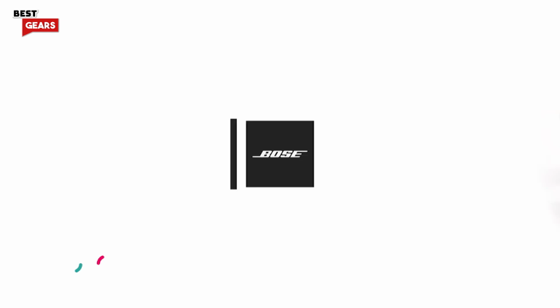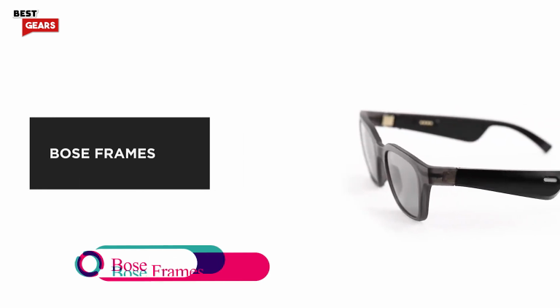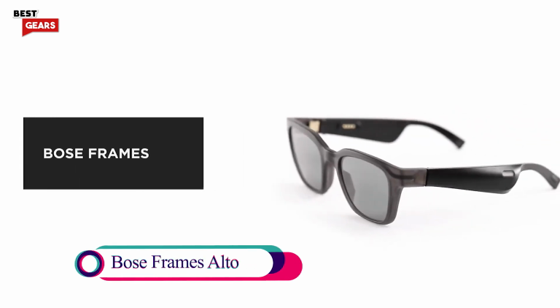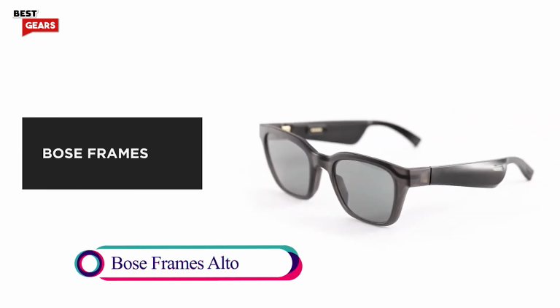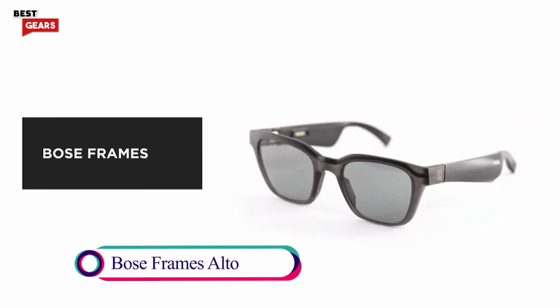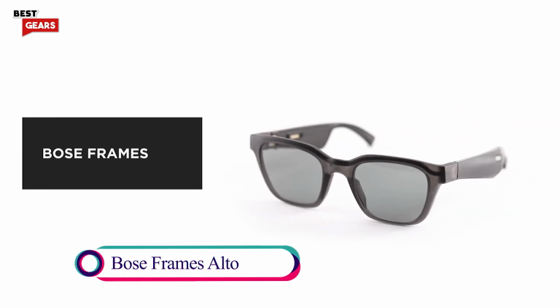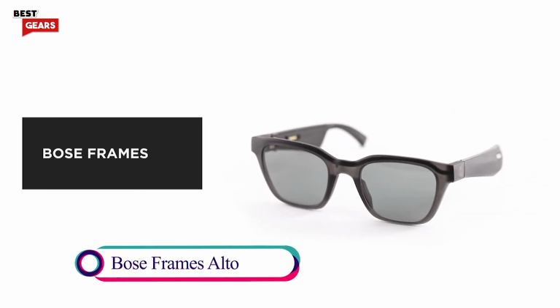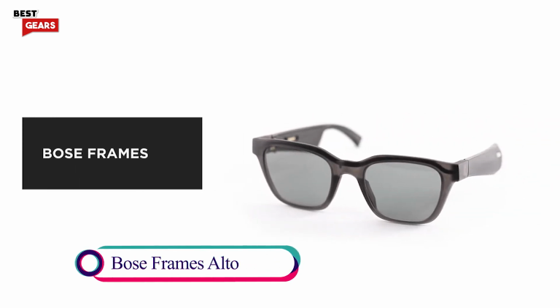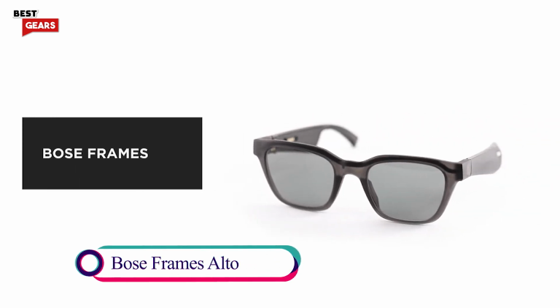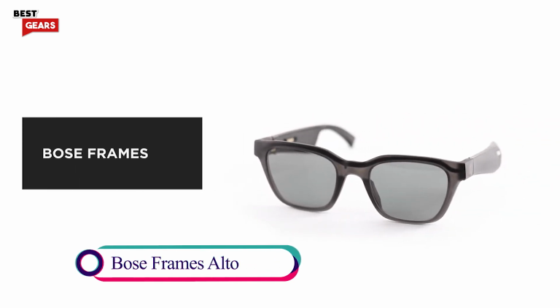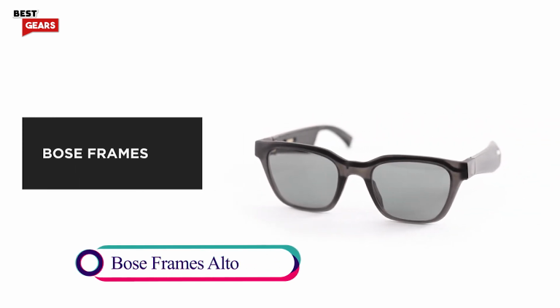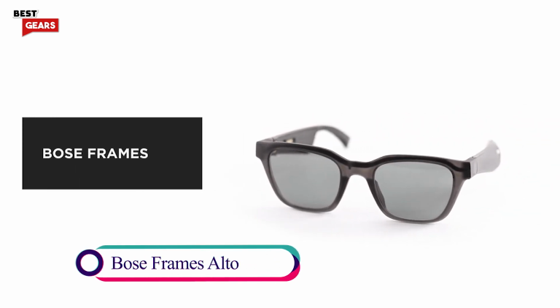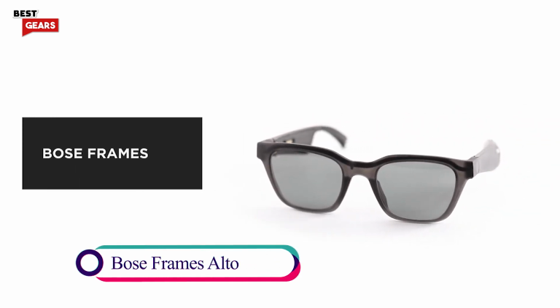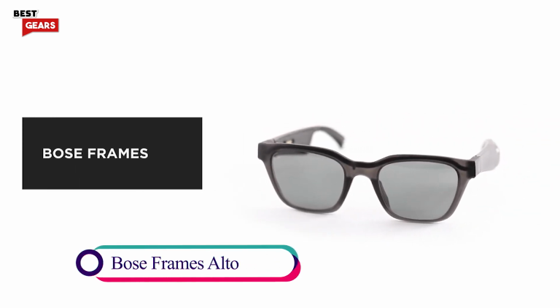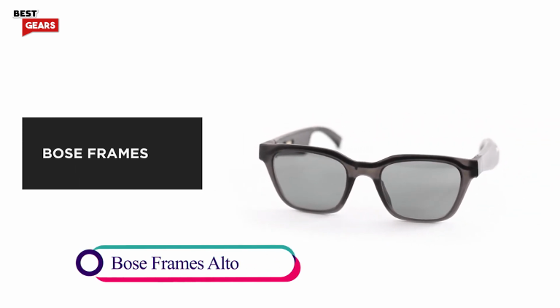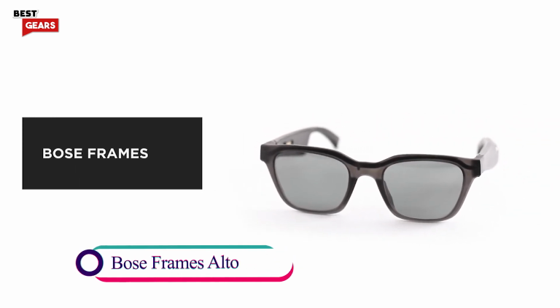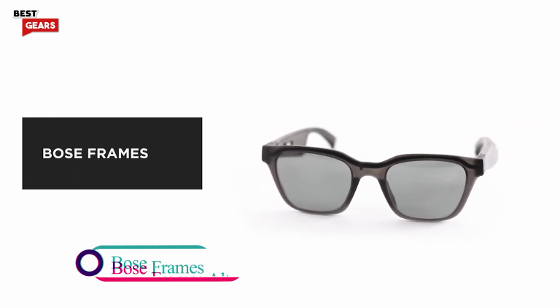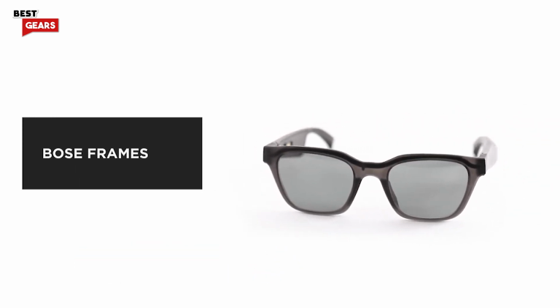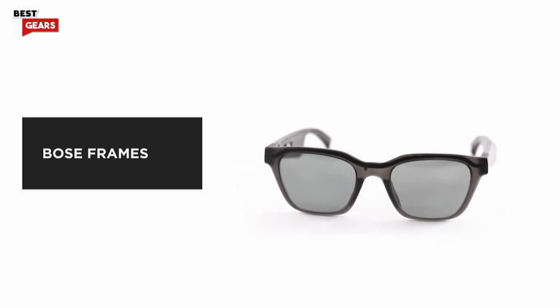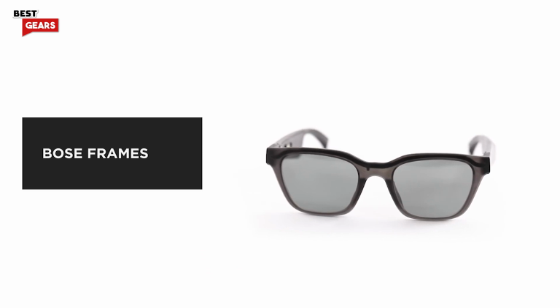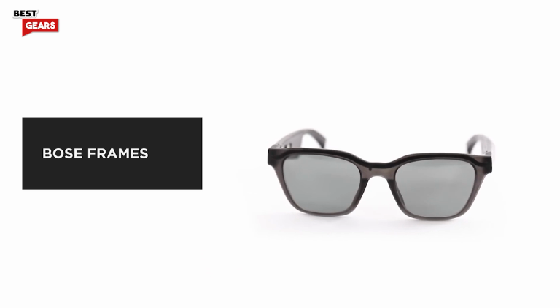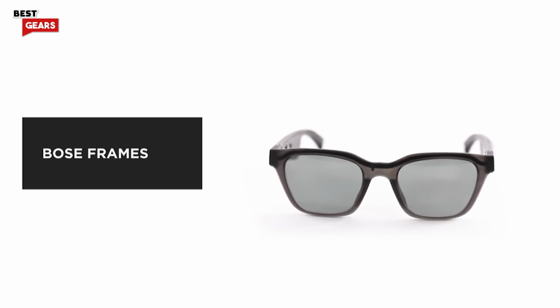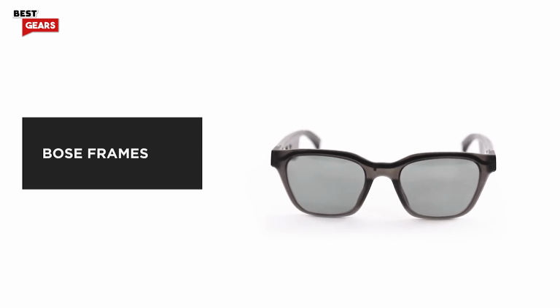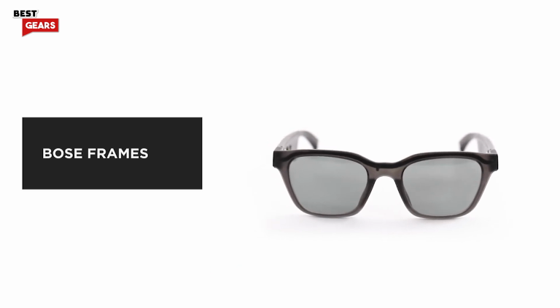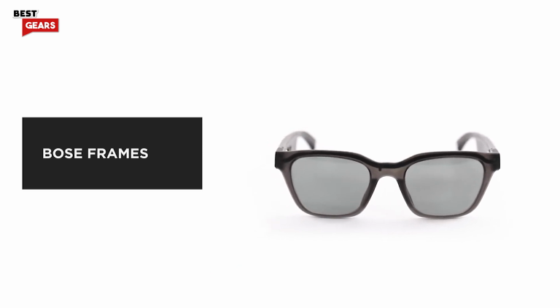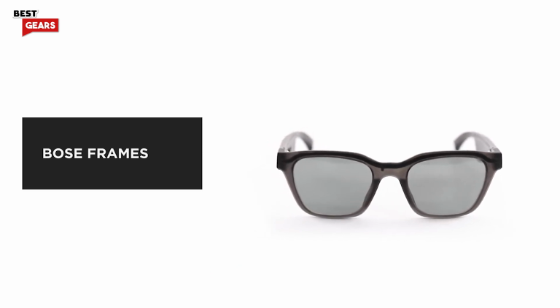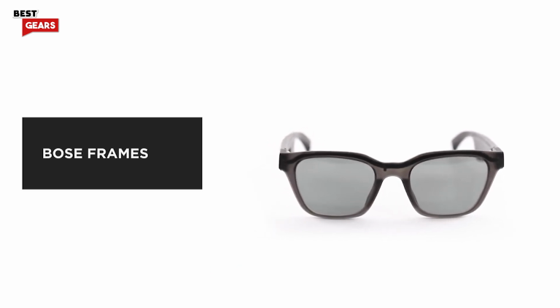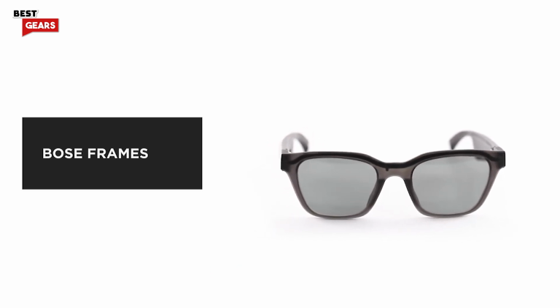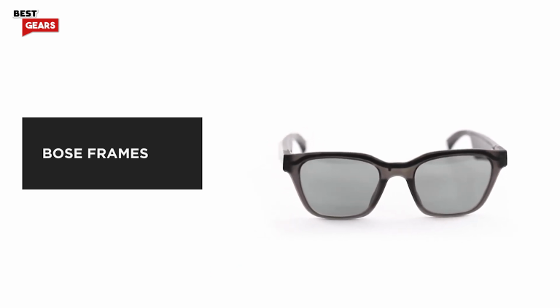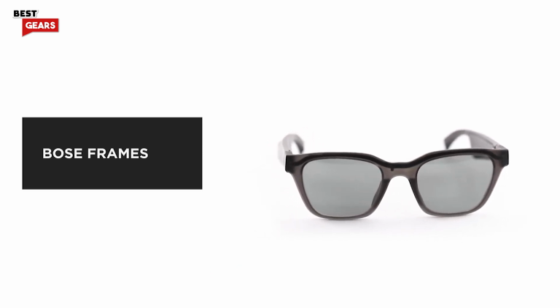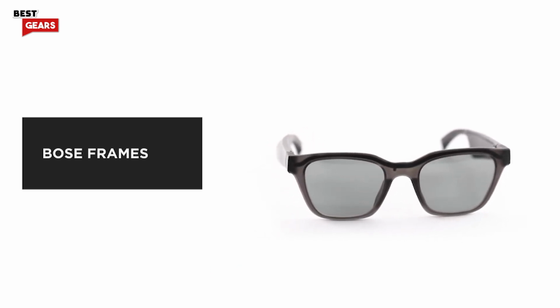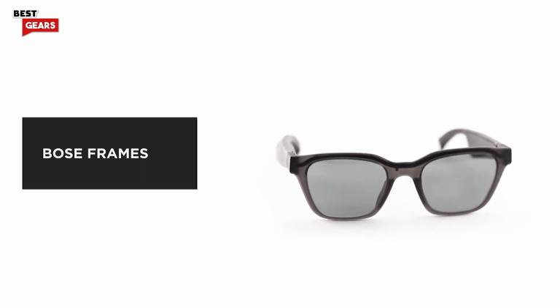Bose Frames are more than sunglasses. Miniaturized Bose electronics produce rich, immersive sound for you, while others hear practically nothing.